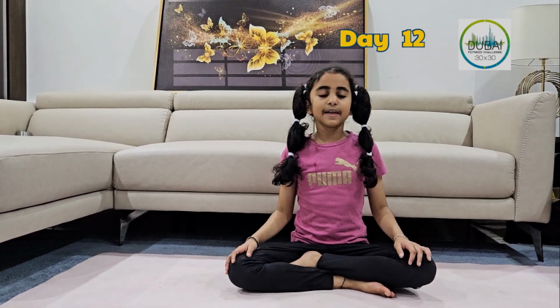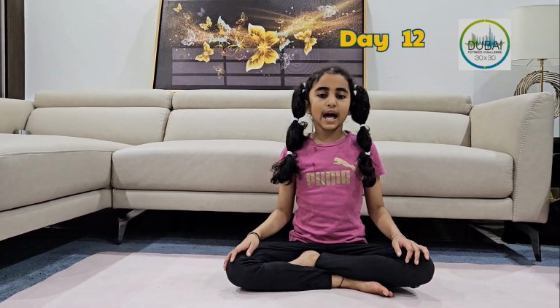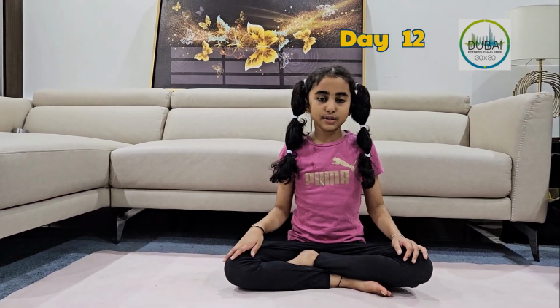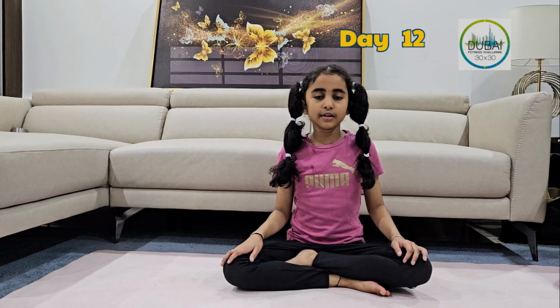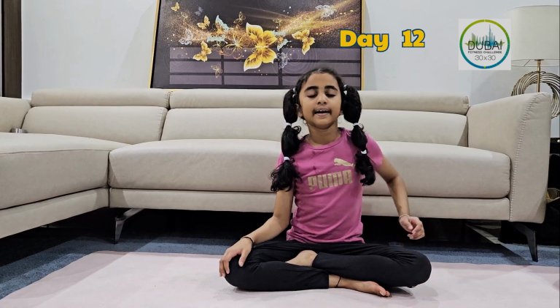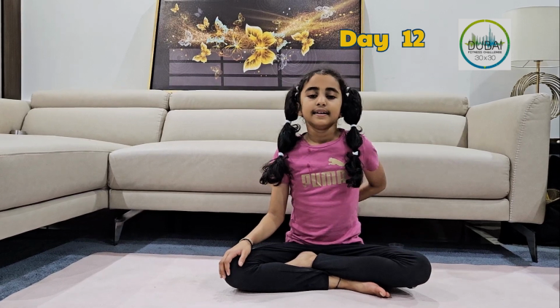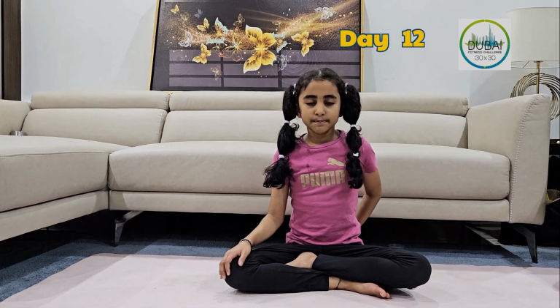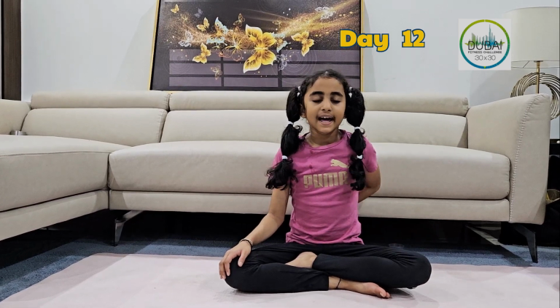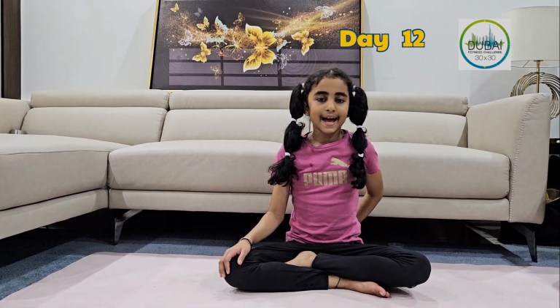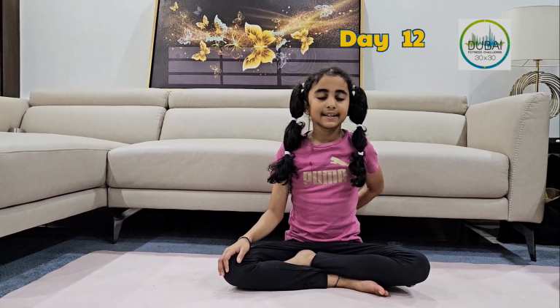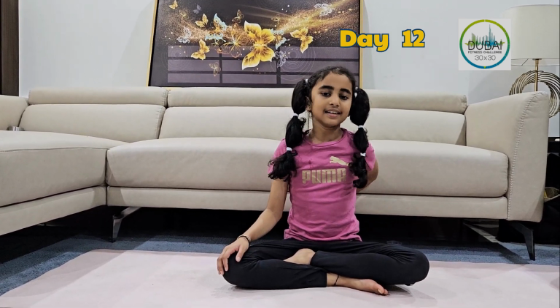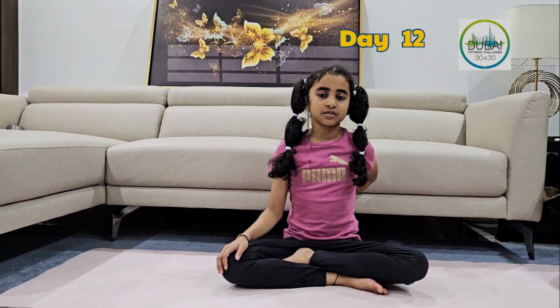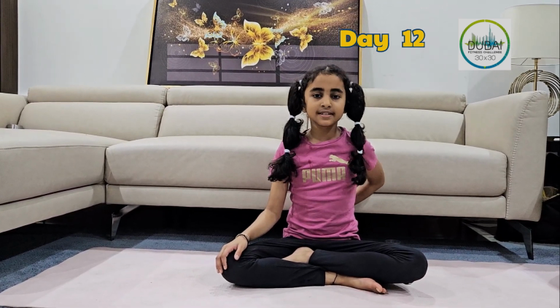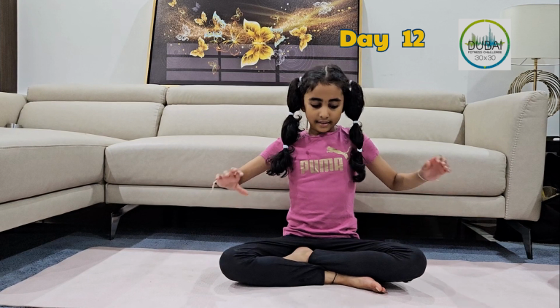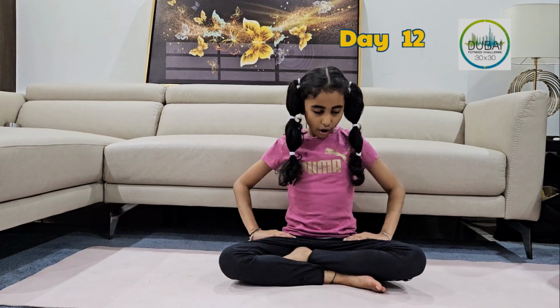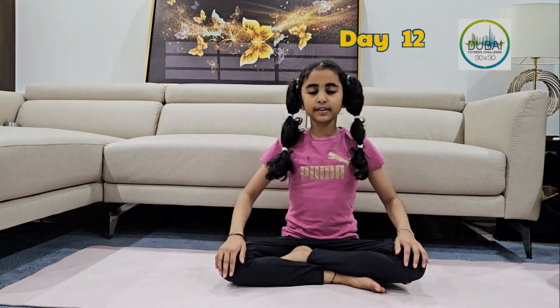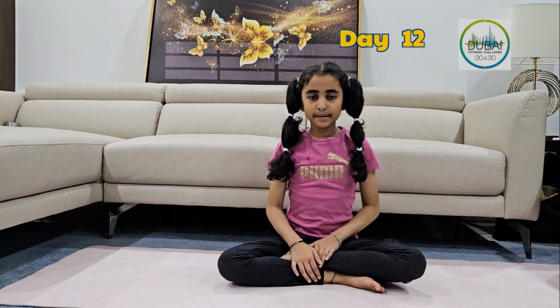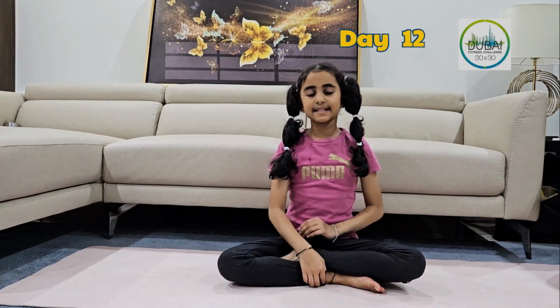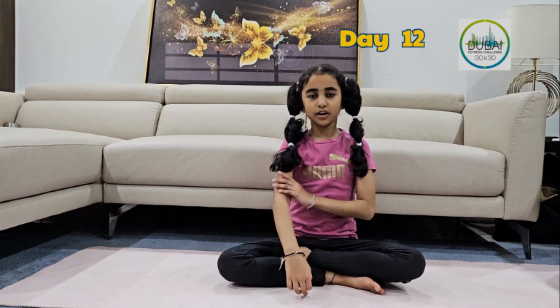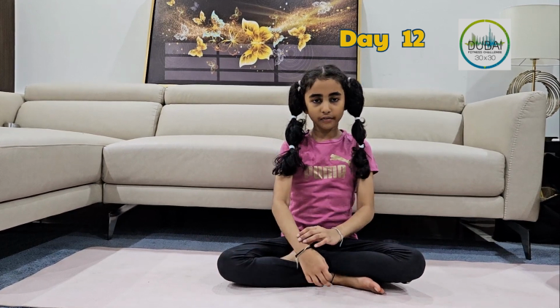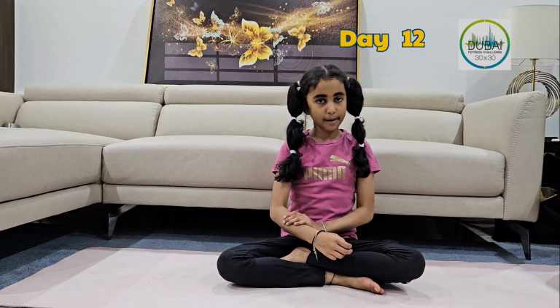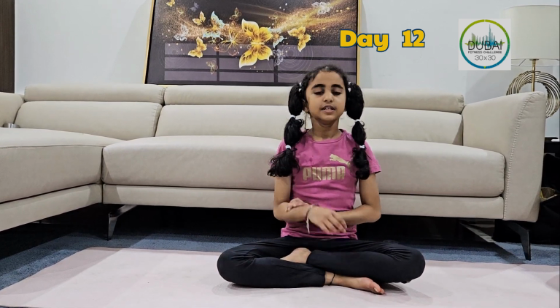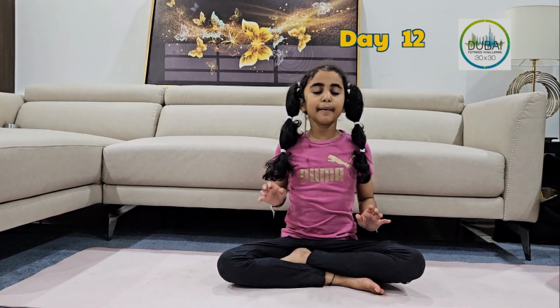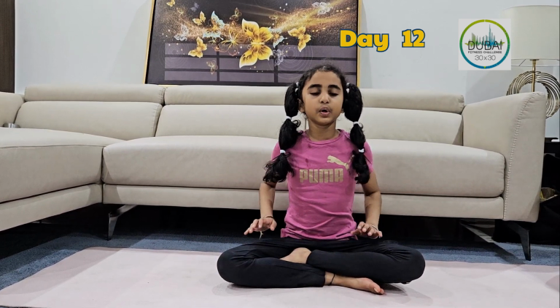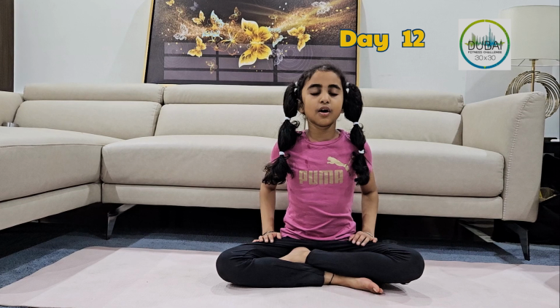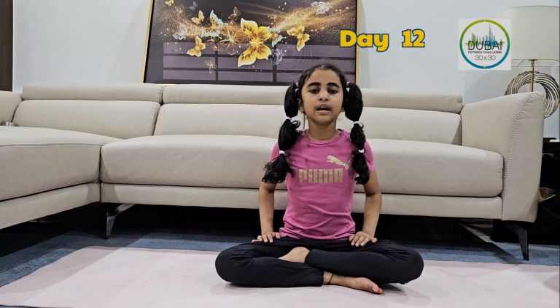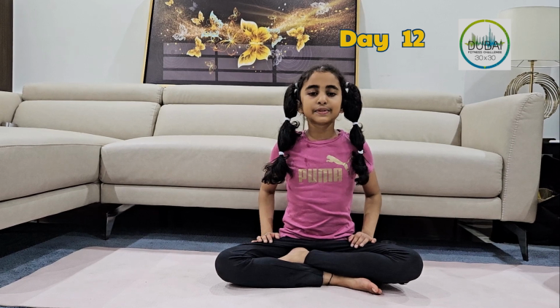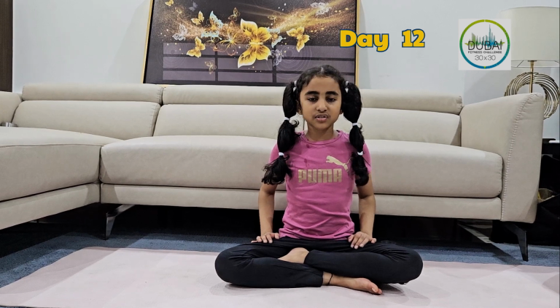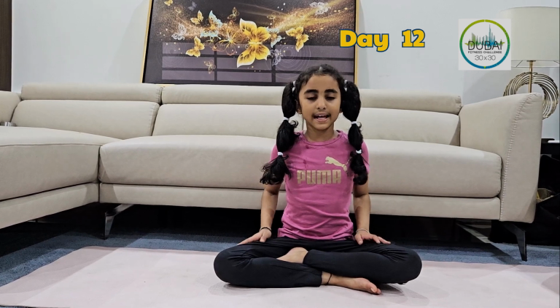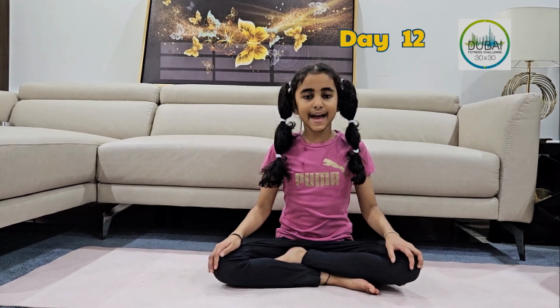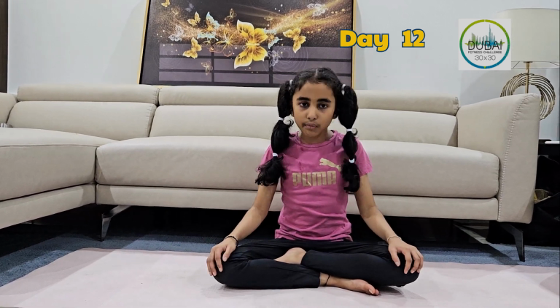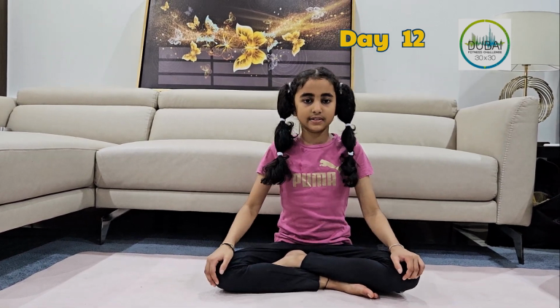Suttabandha Konasana is very good for the spine and the back. It stretches all of your thigh muscles and your core and arms. Suttabandha Konasana also reduces excess fat around the waist.